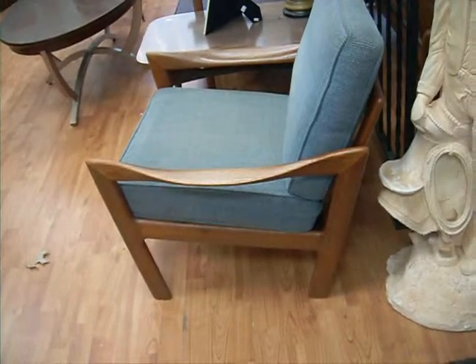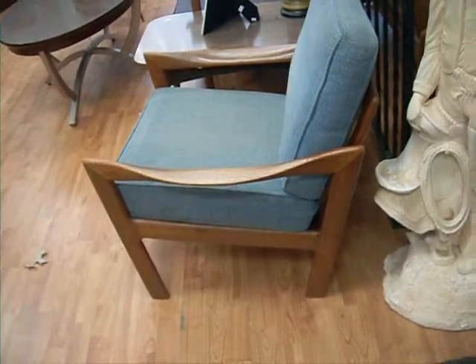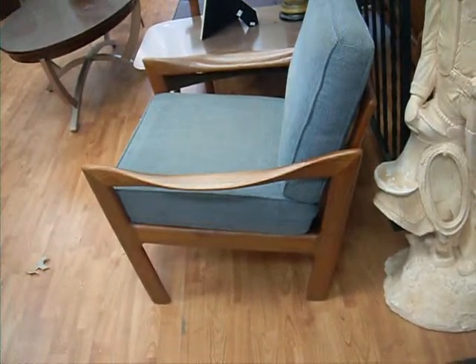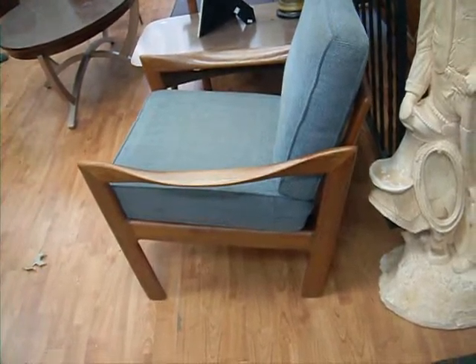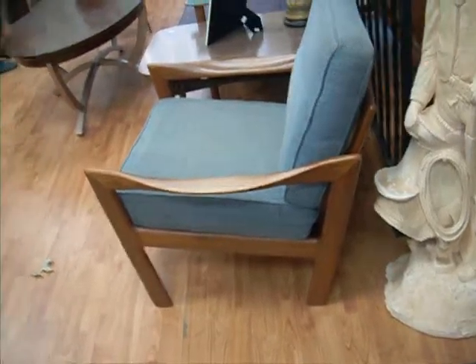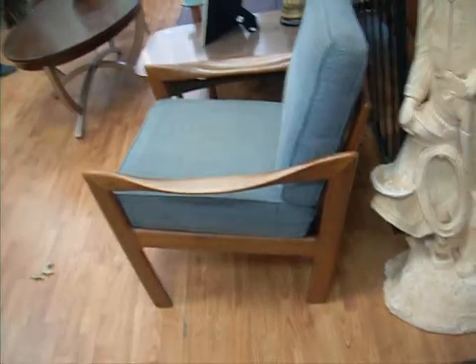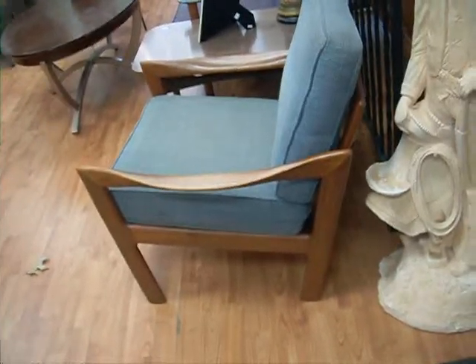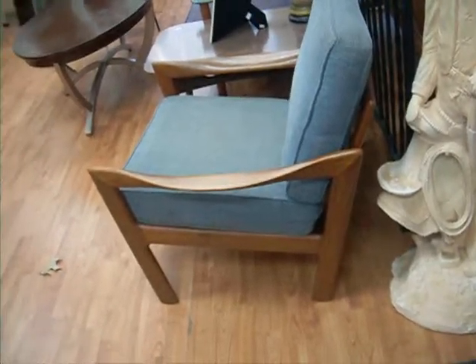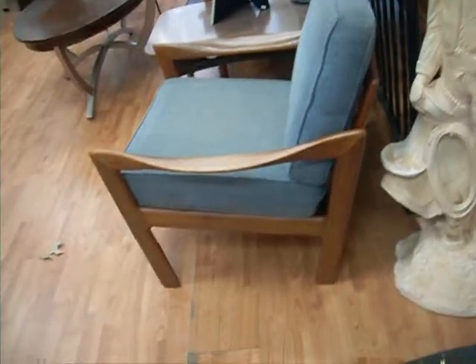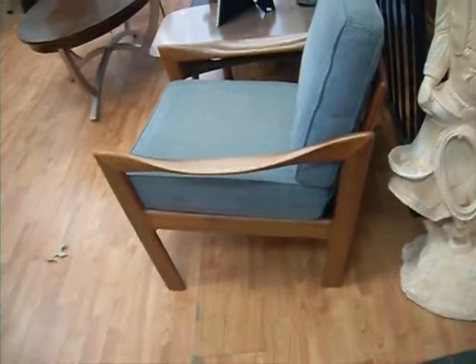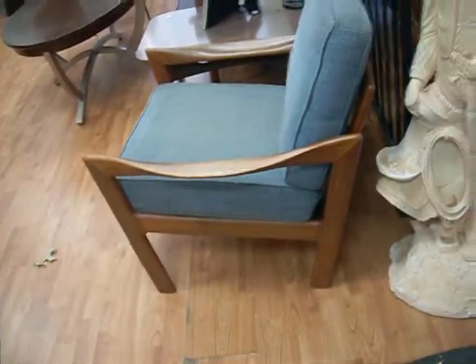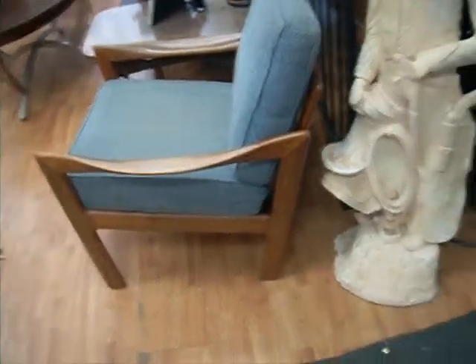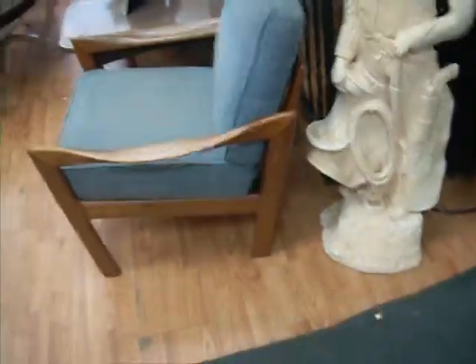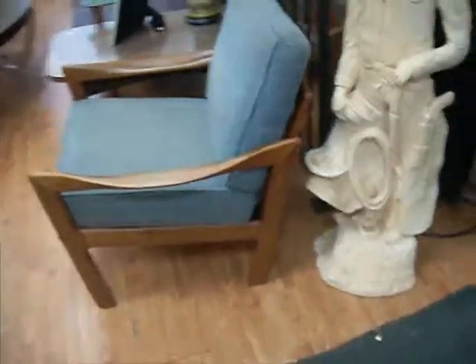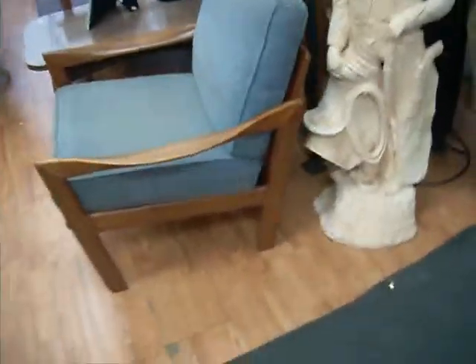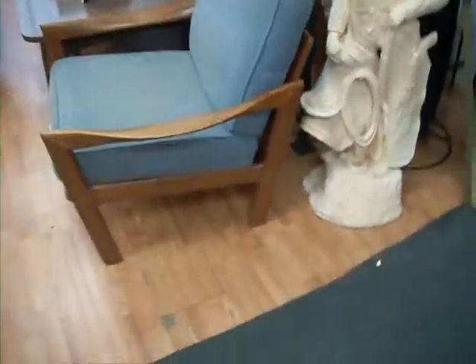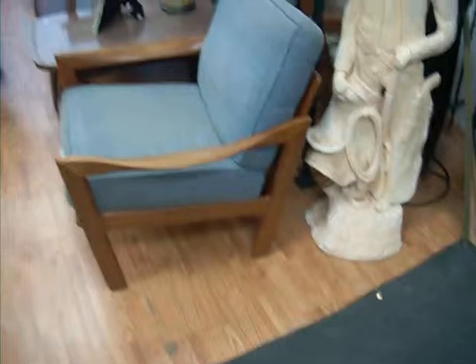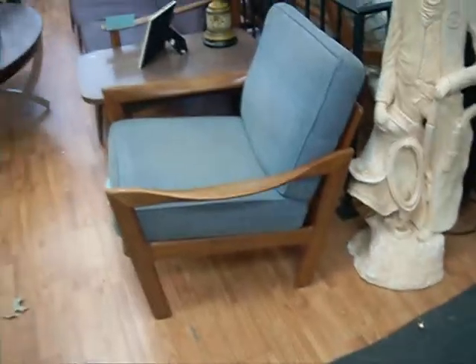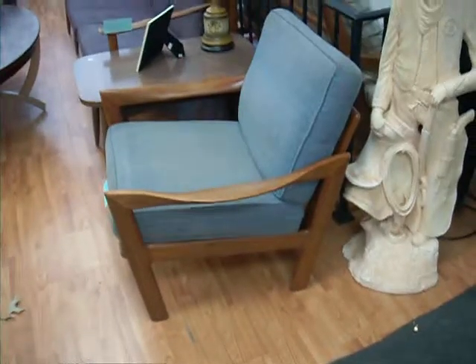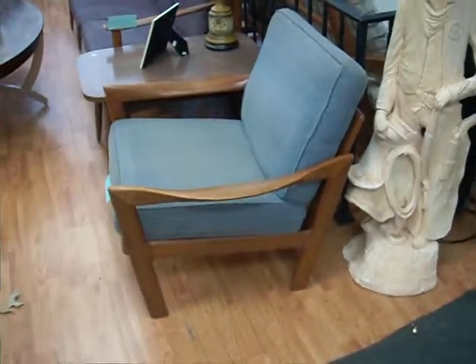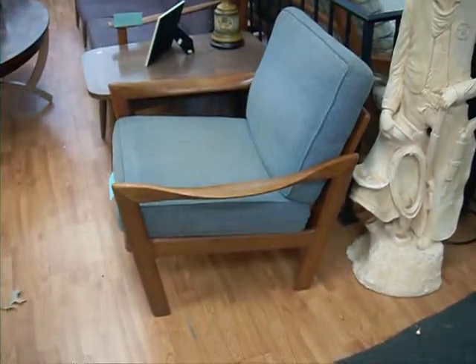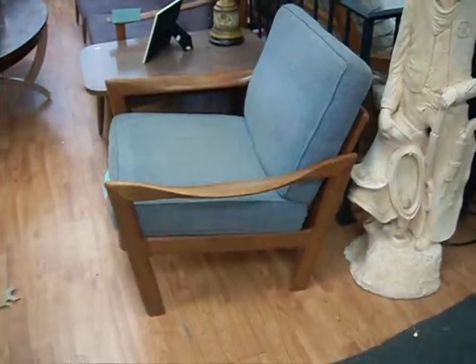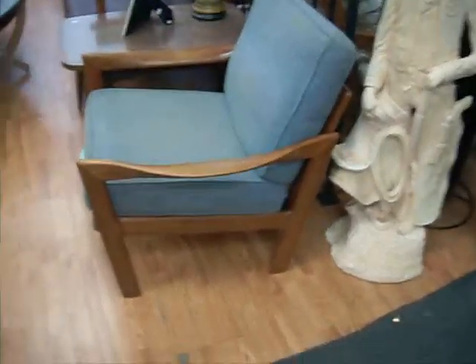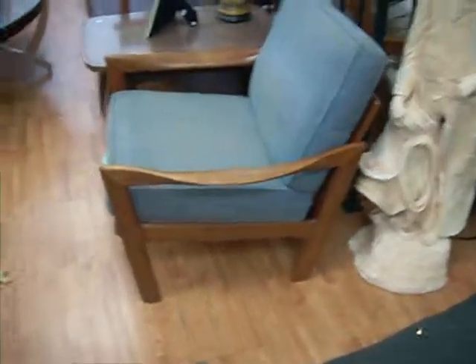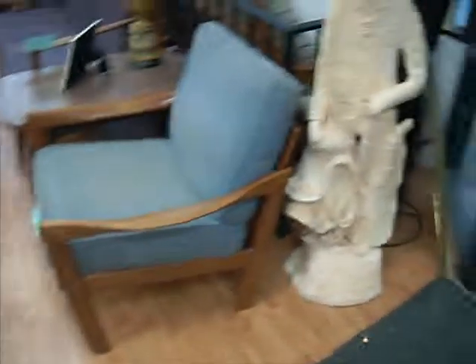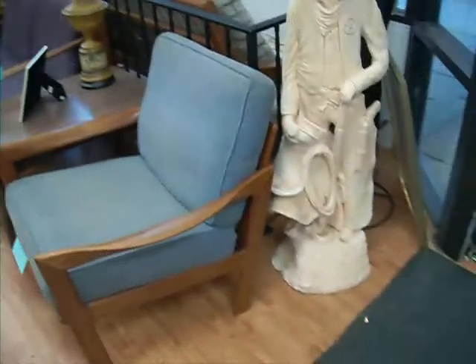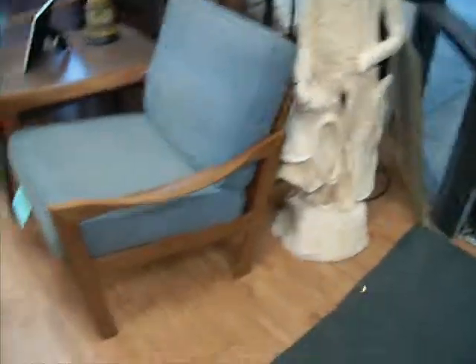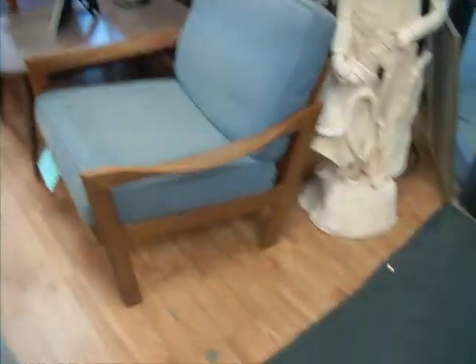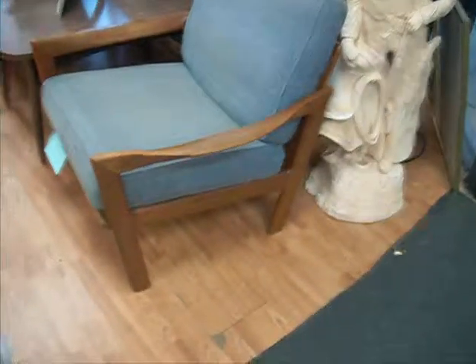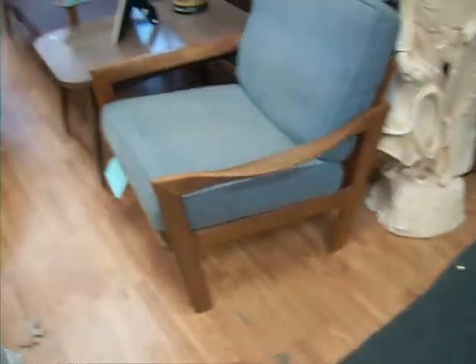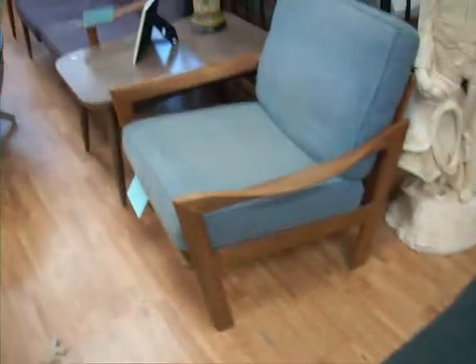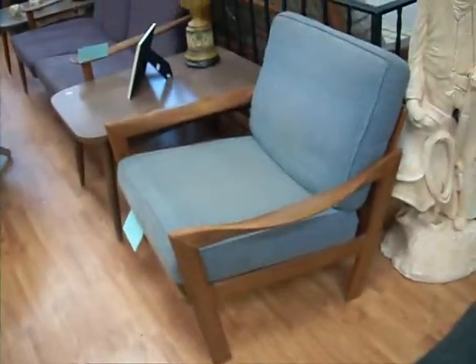I'm sorry about that. That's okay. Super cool chair. Those Danes.